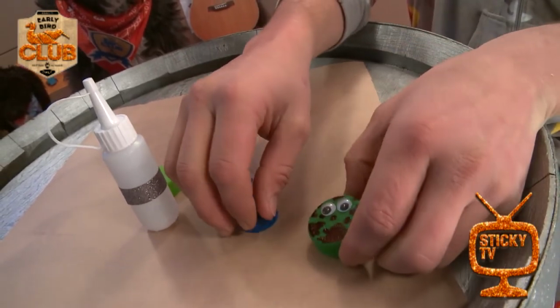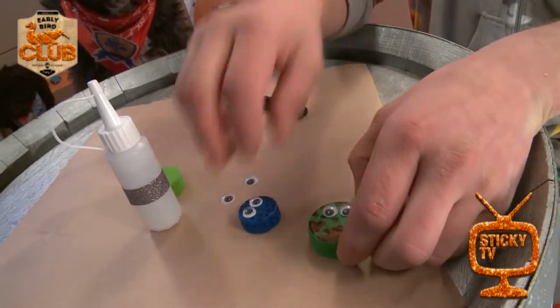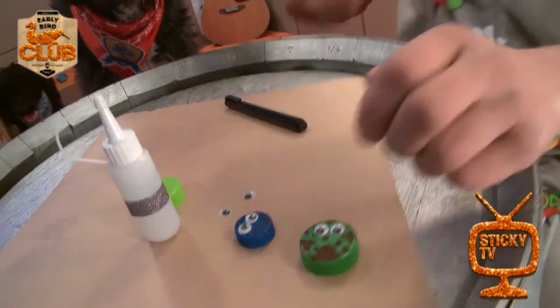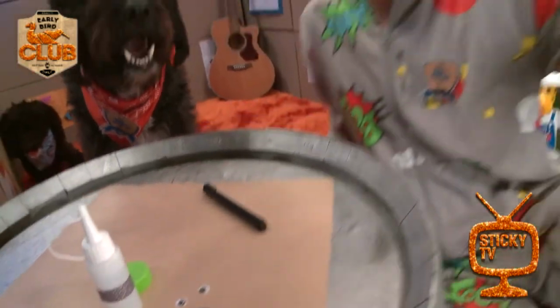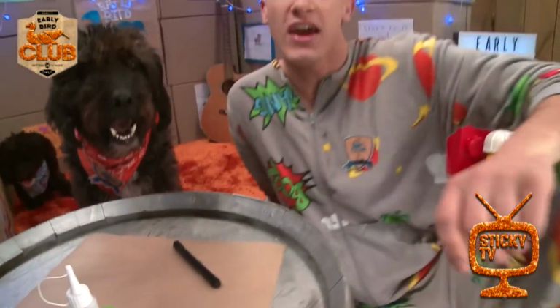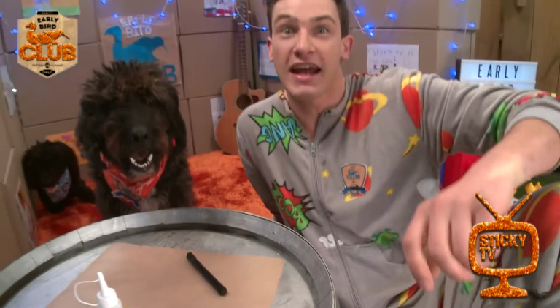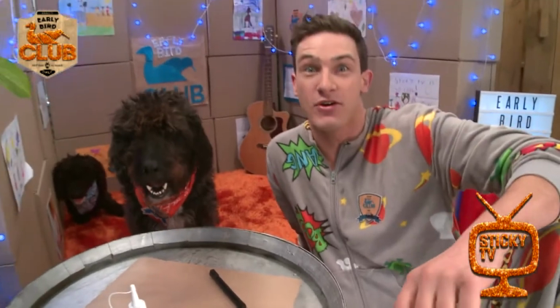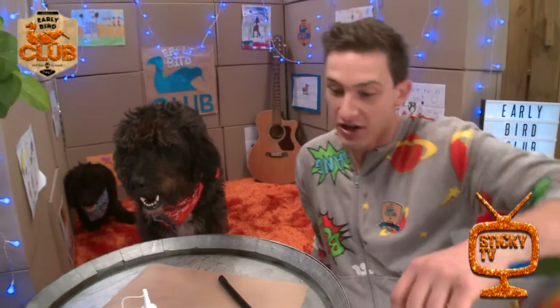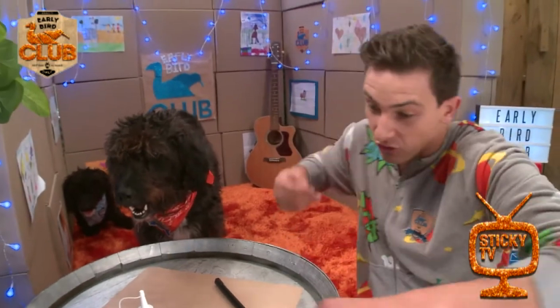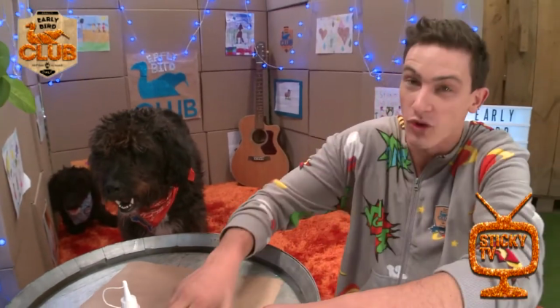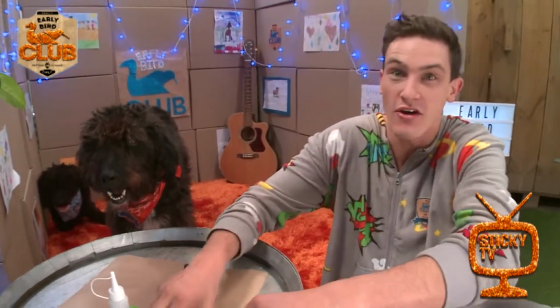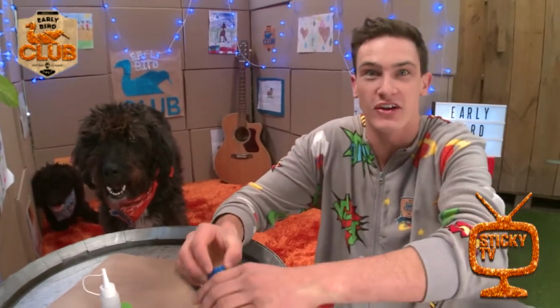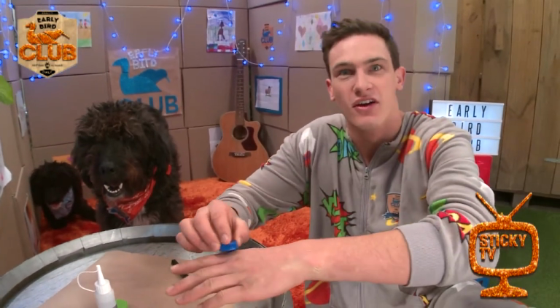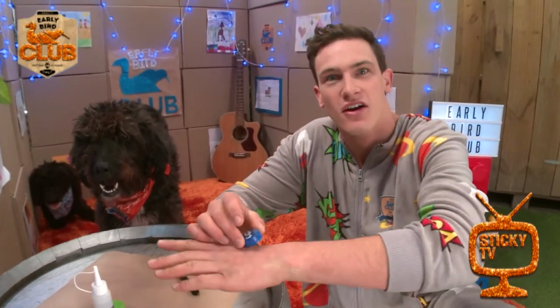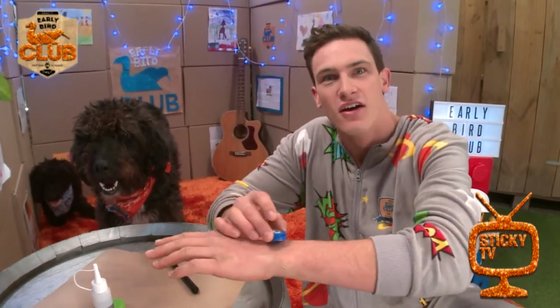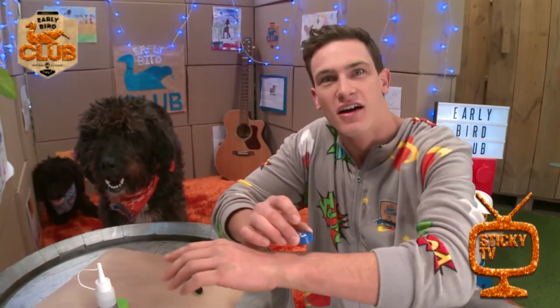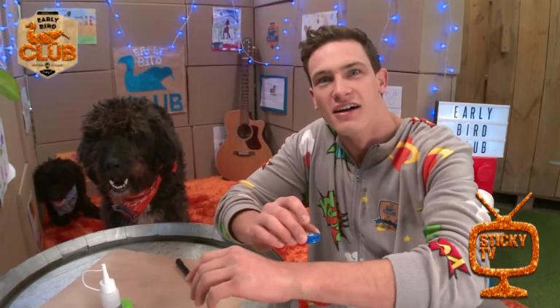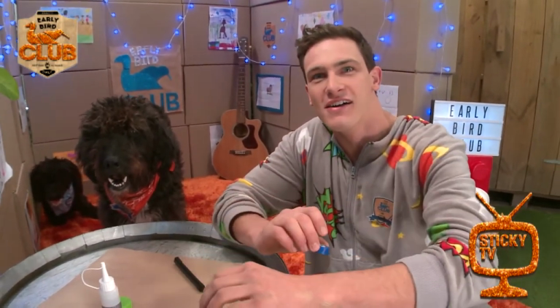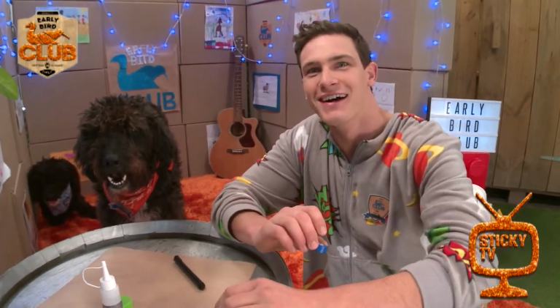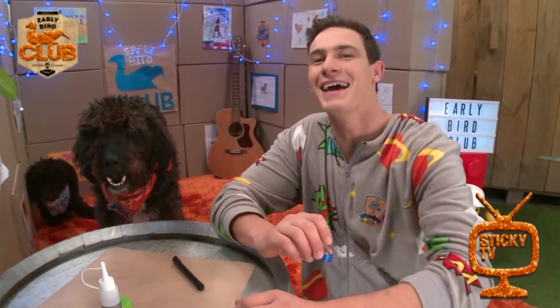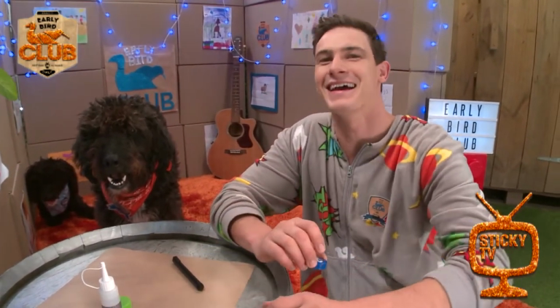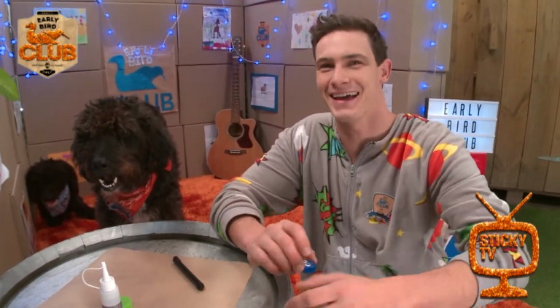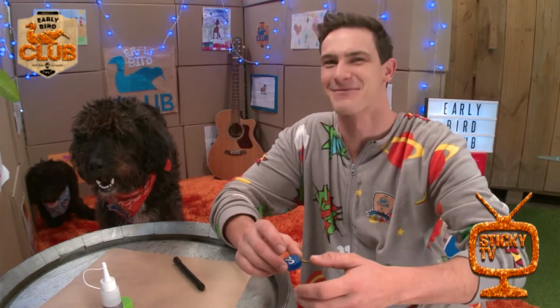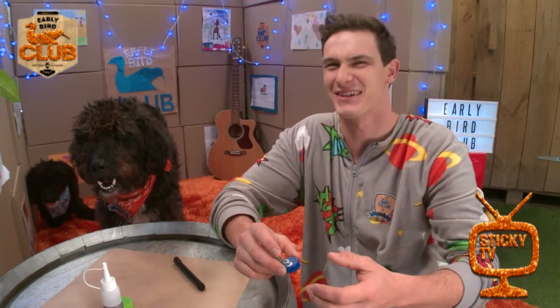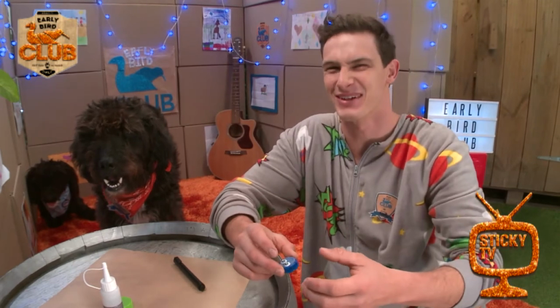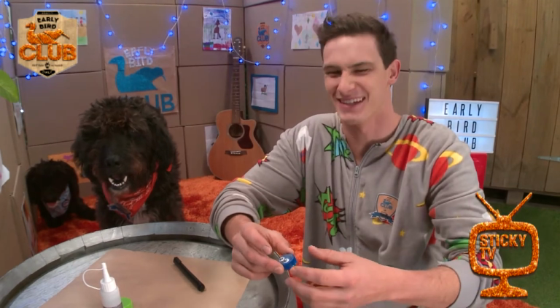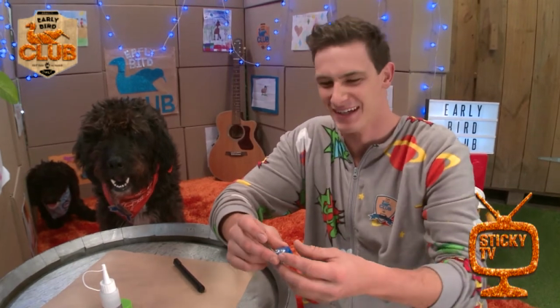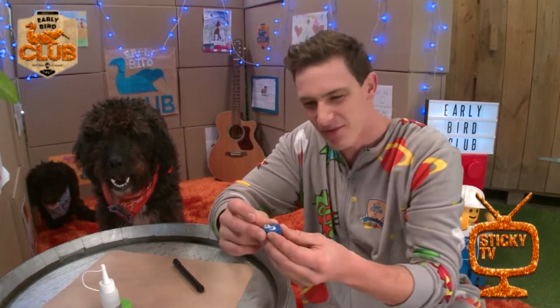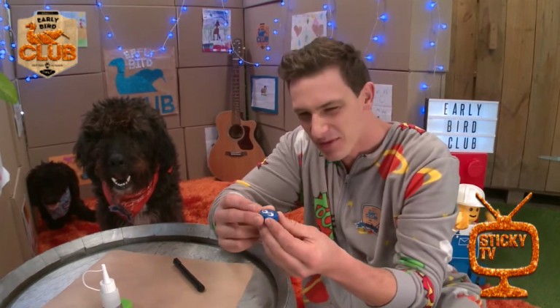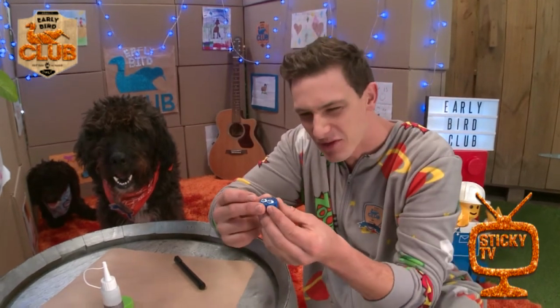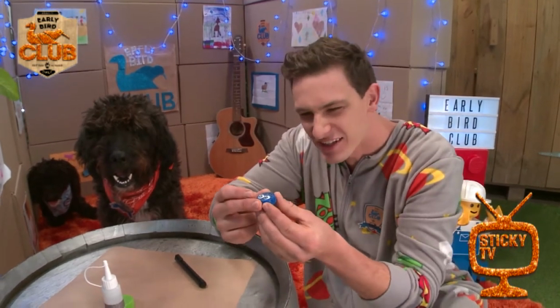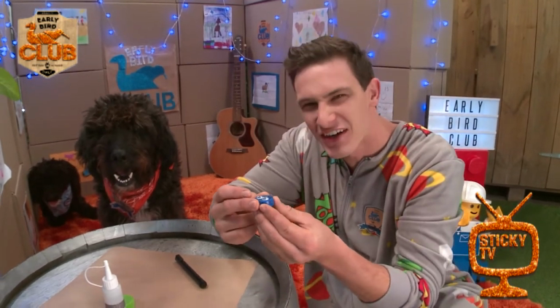Hands up if you've had a ladybird crawl all over you. Yeah, it's pretty cool, isn't it? Some of them can be really shiny.